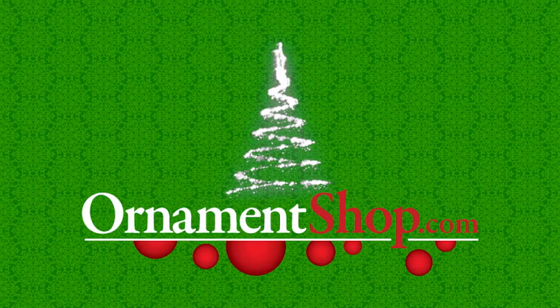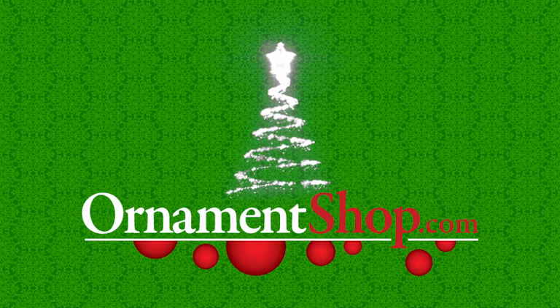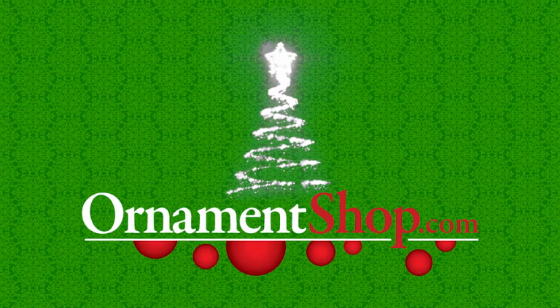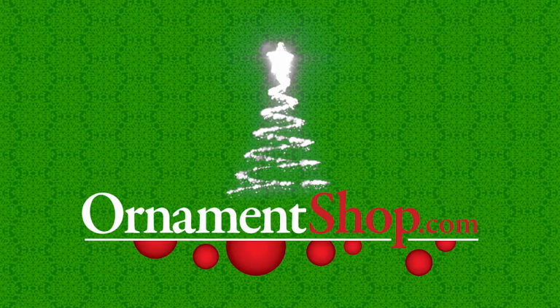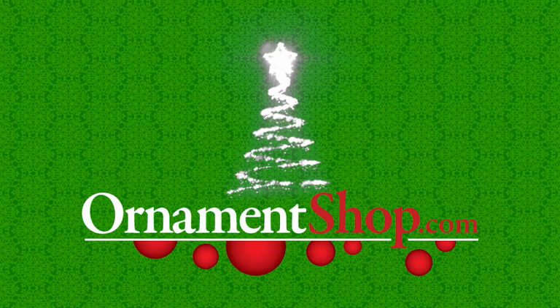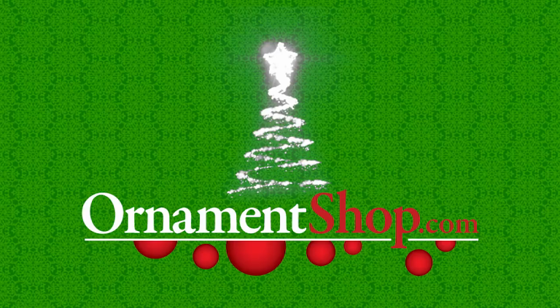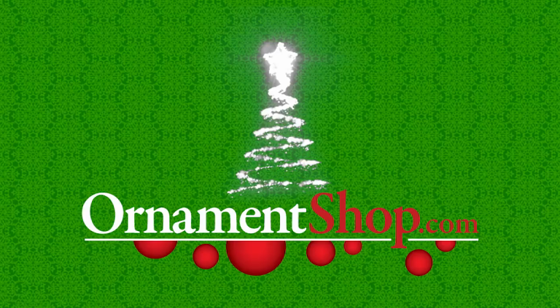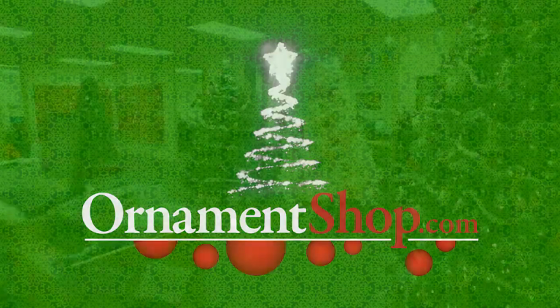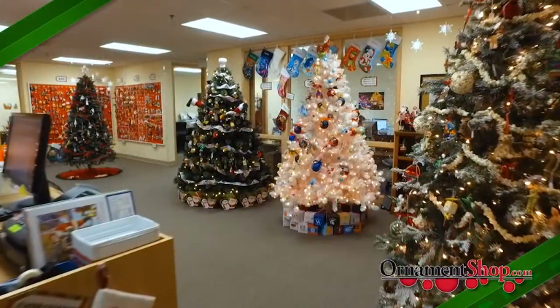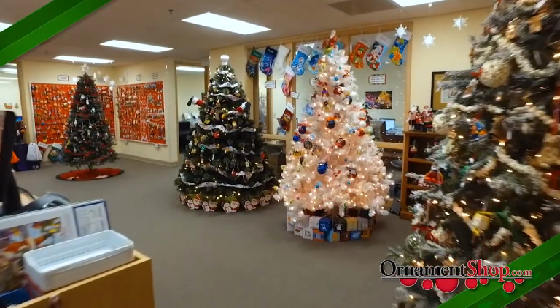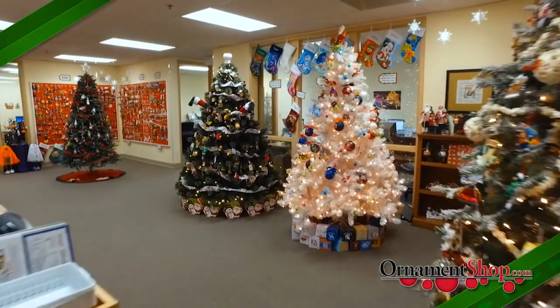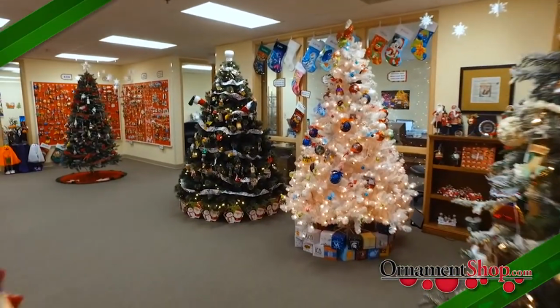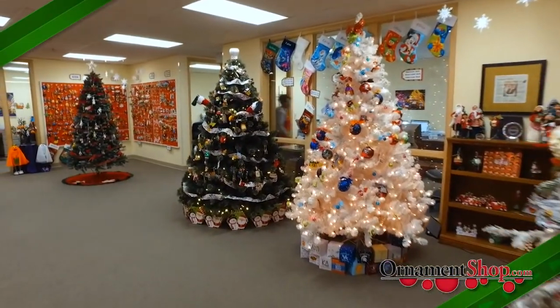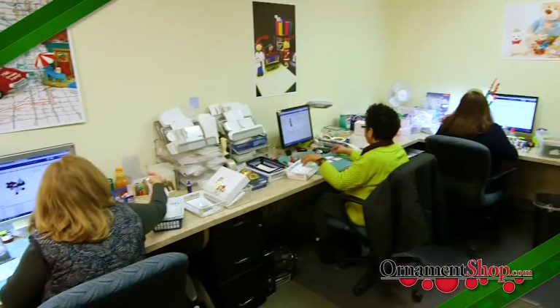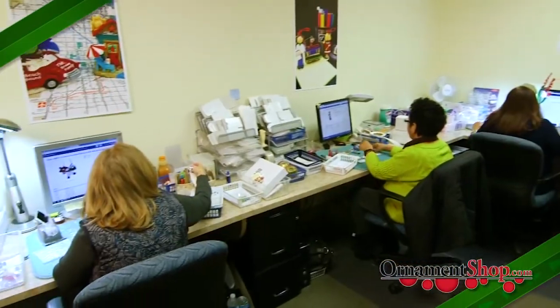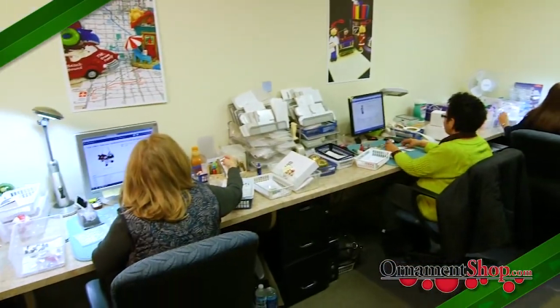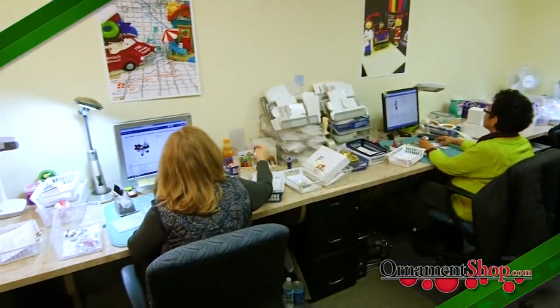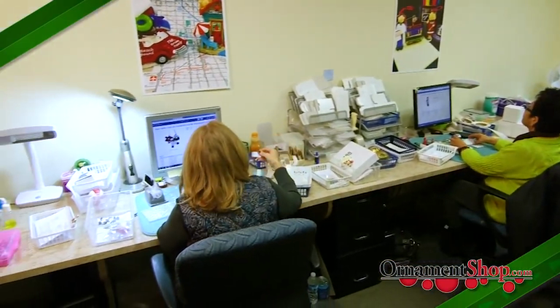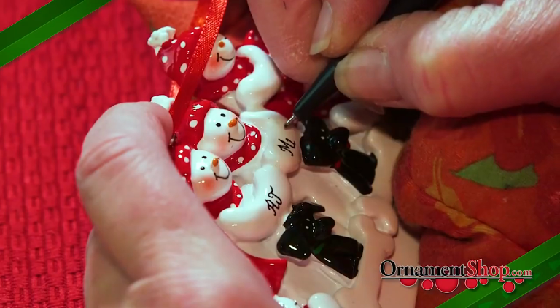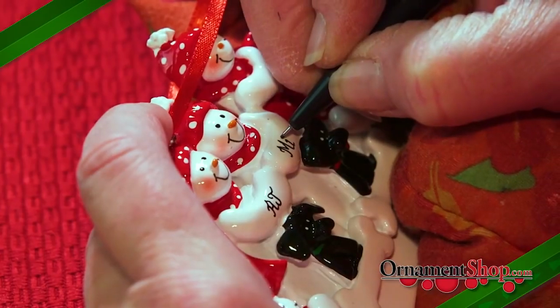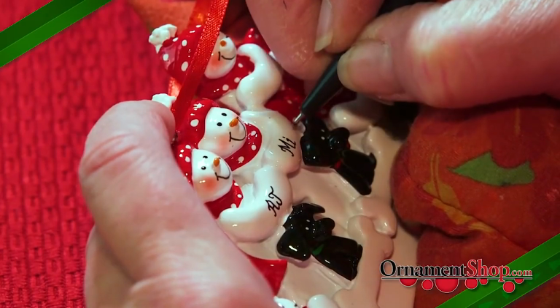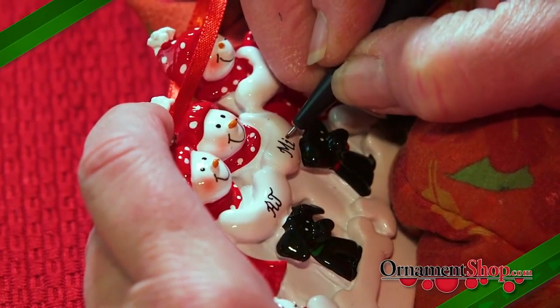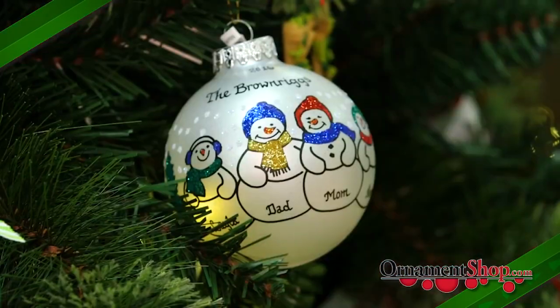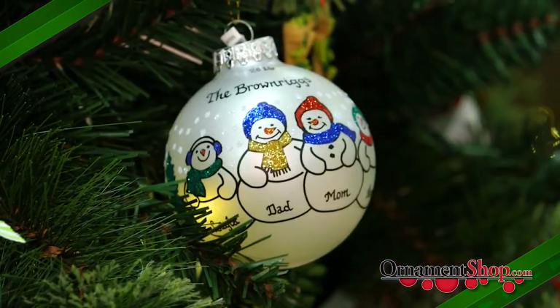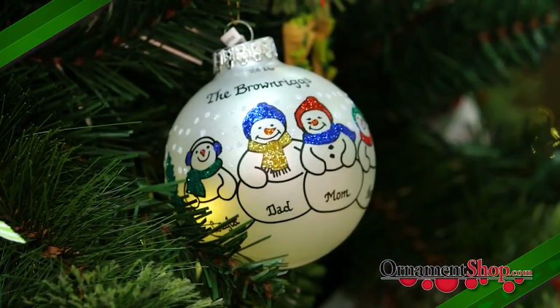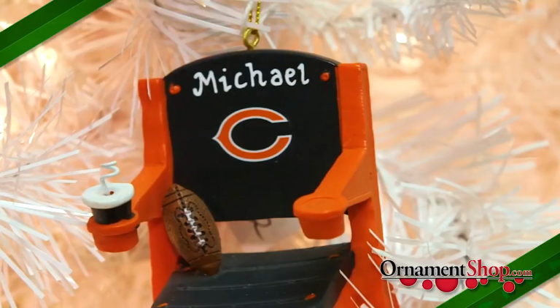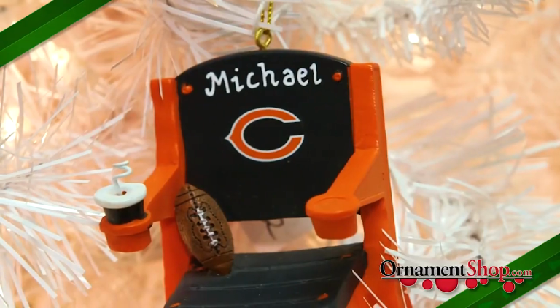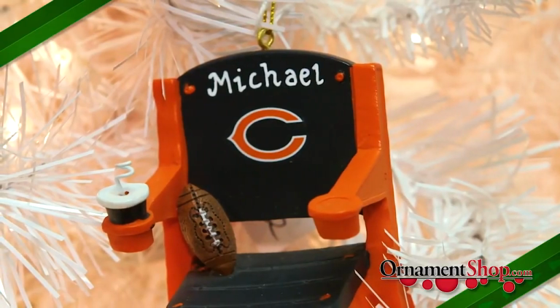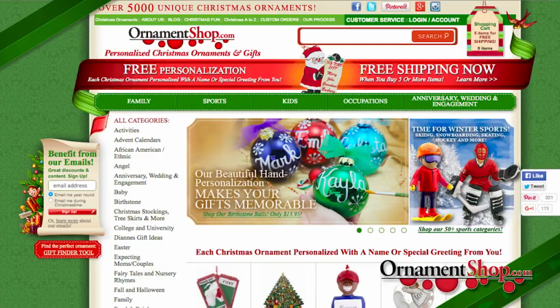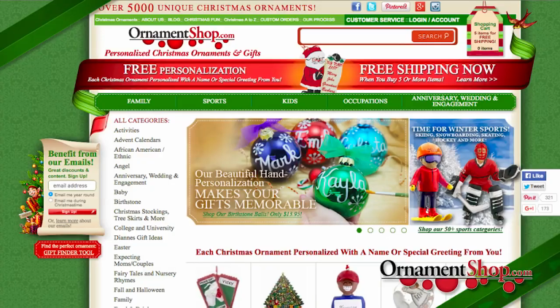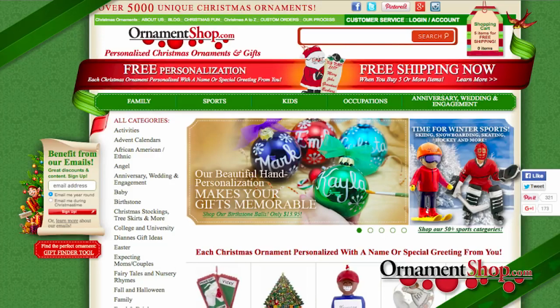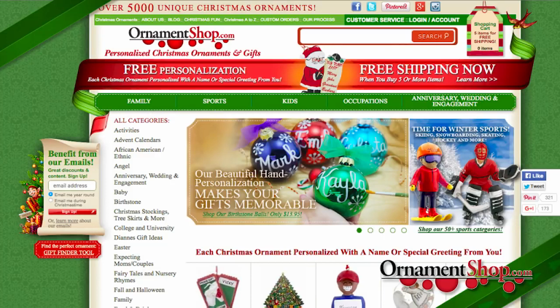Welcome to OrnamentShop.com. We've been in the business of selling Christmas ornaments for over 30 years and are now proud to be the largest seller of hand-personalized ornaments on the internet.